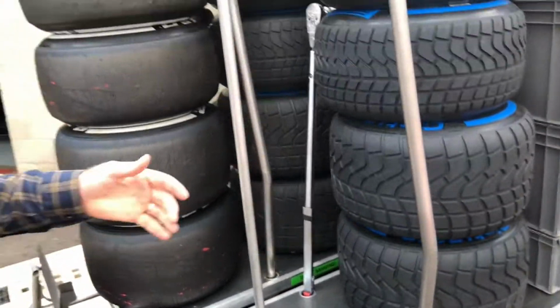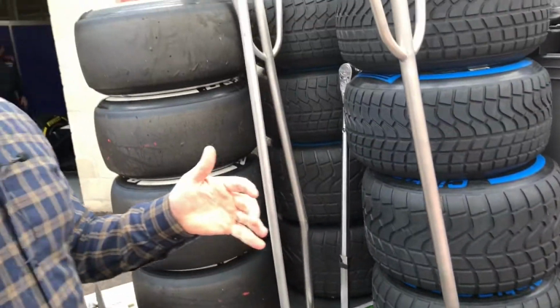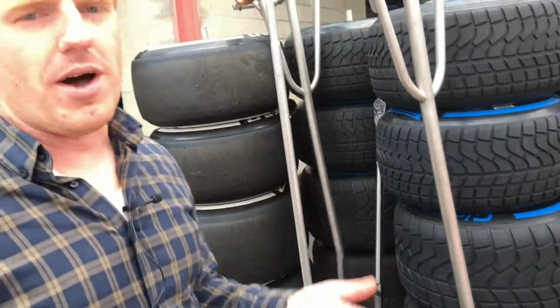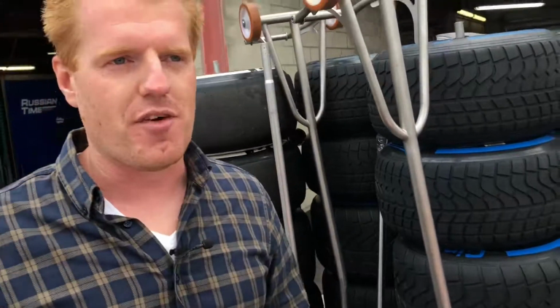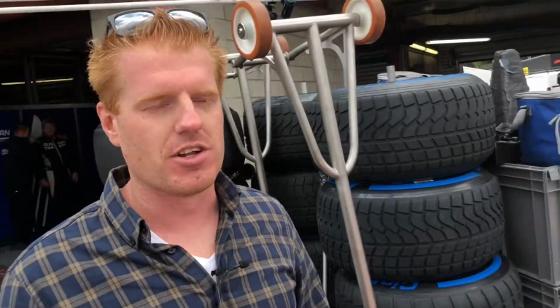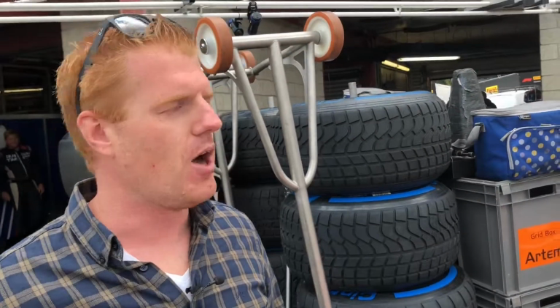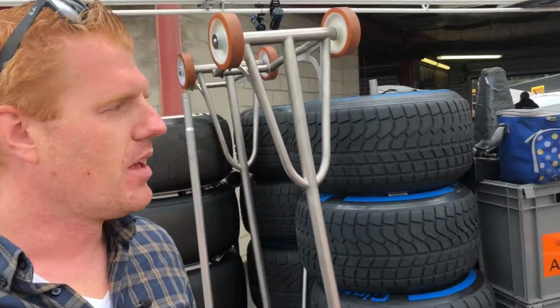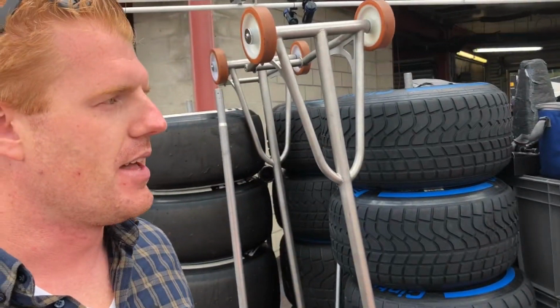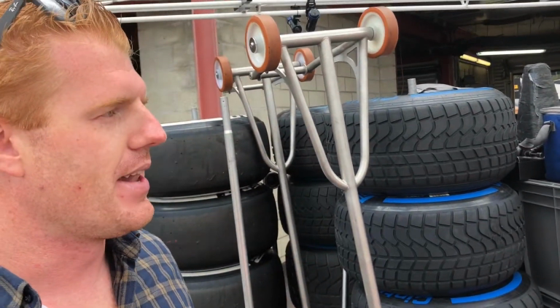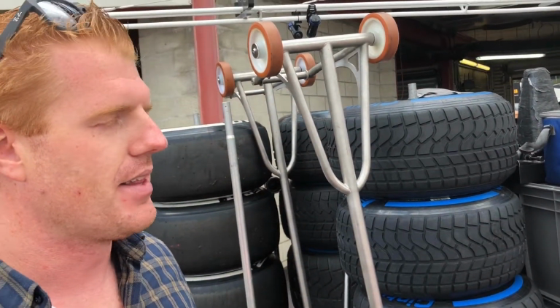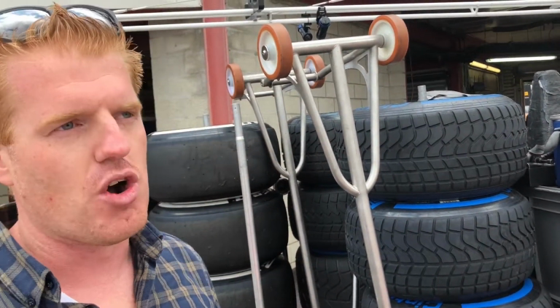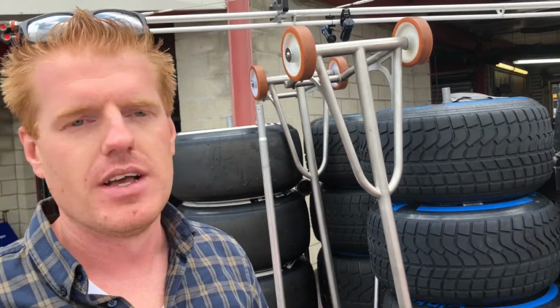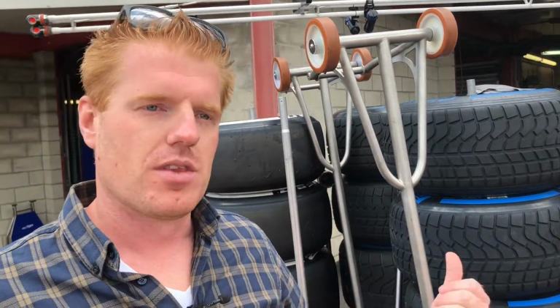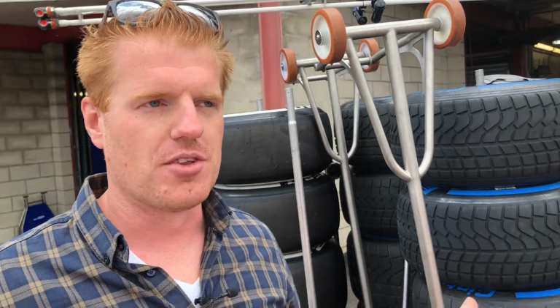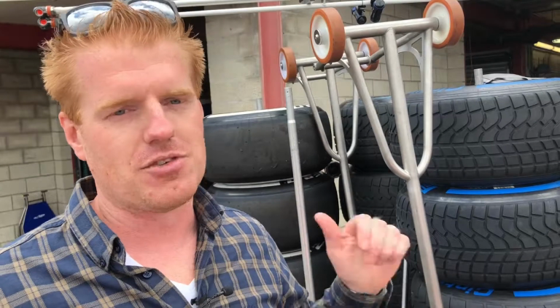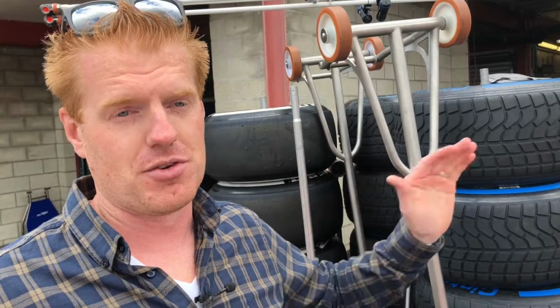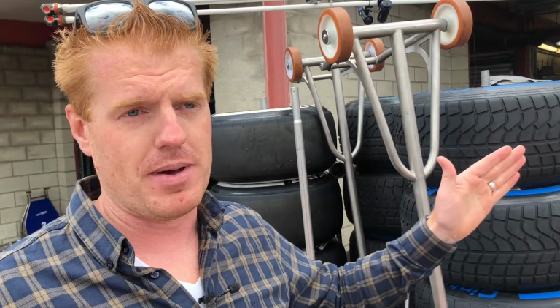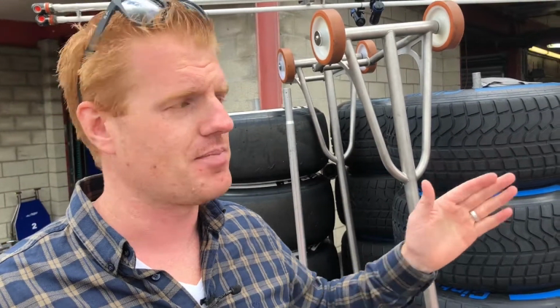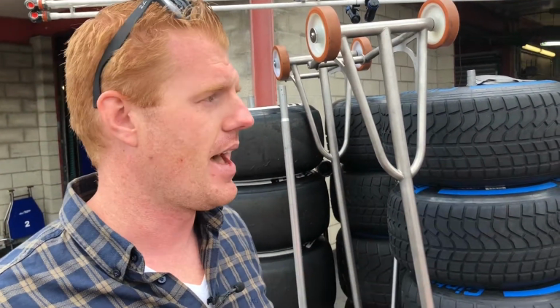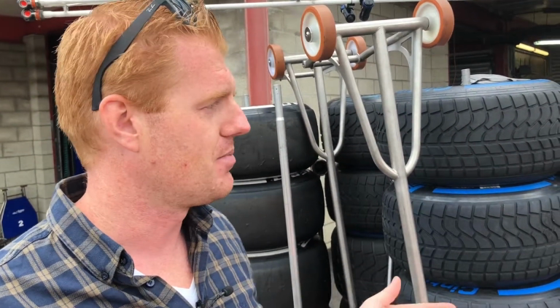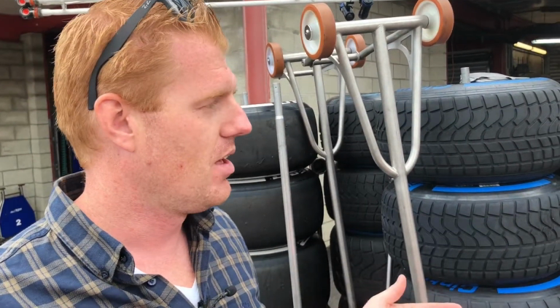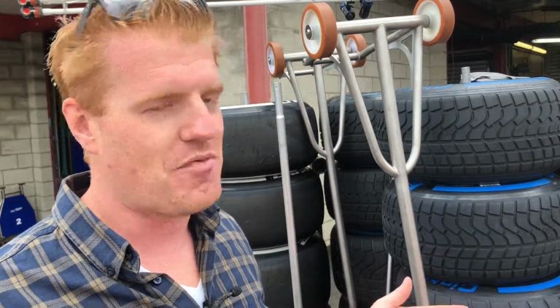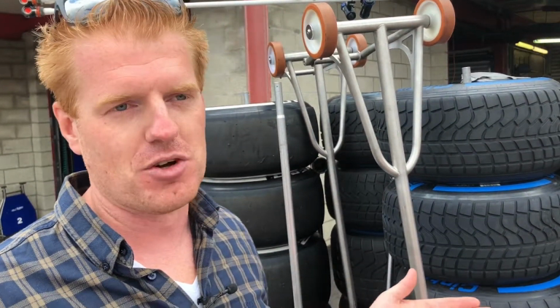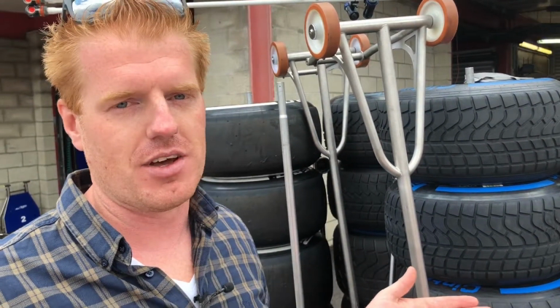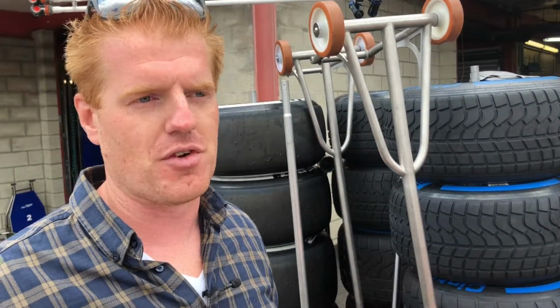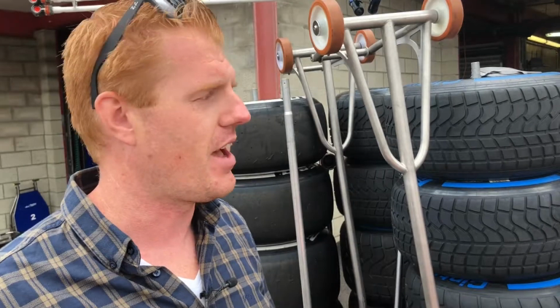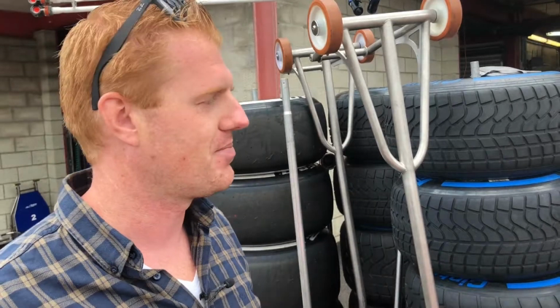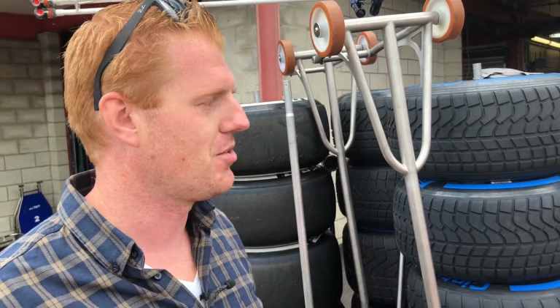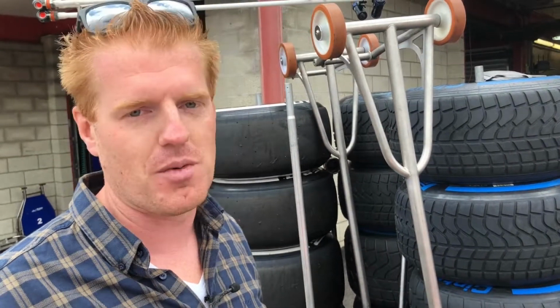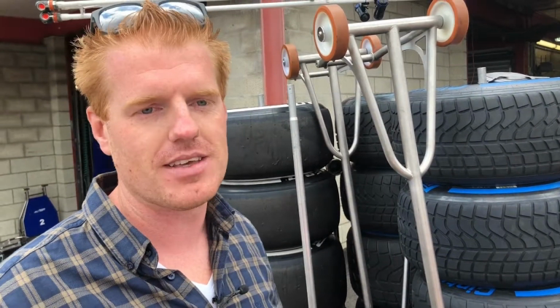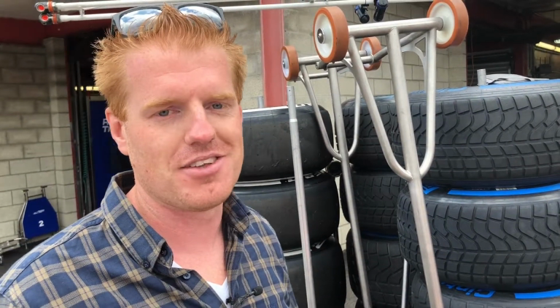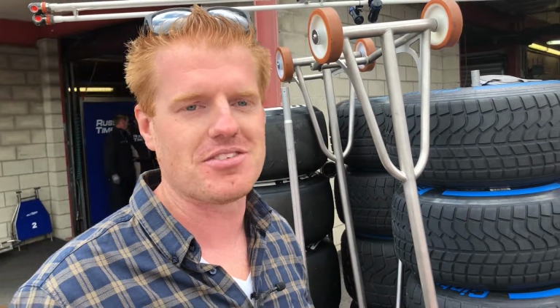Formula 1 qualifying is underway now, and when this is over the Formula 2 guys will head to the pit lane. Hopefully they'll have a good race for Russian Time. Thank you for watching and see you next time.